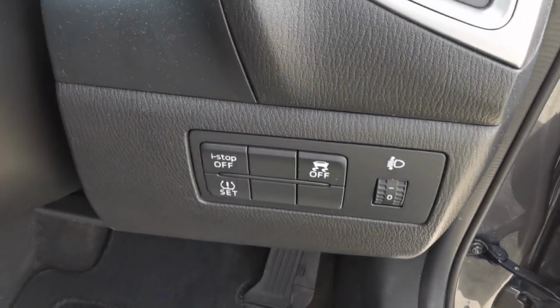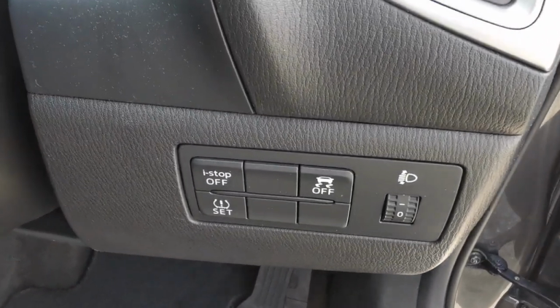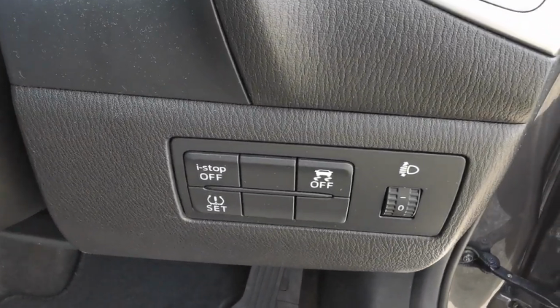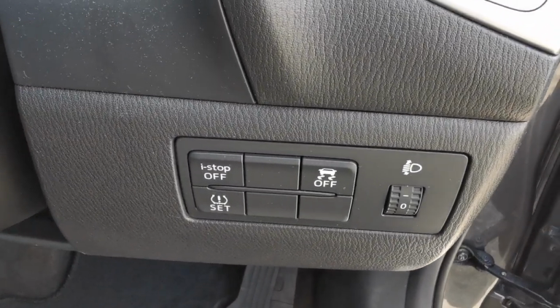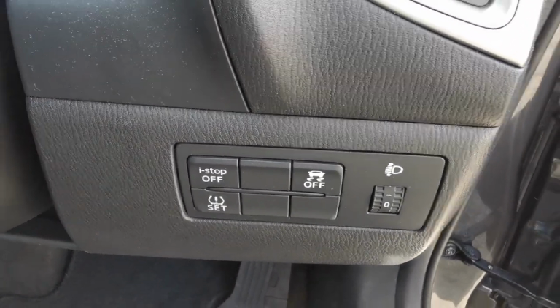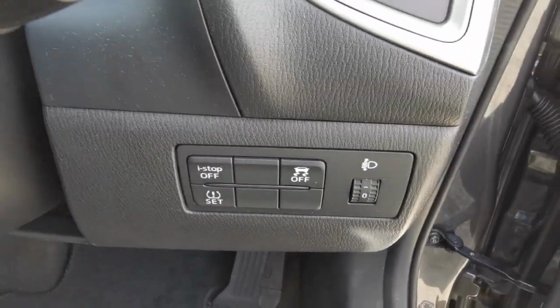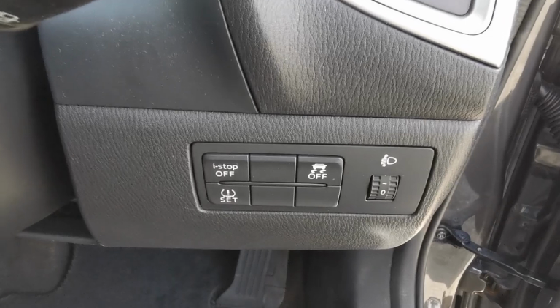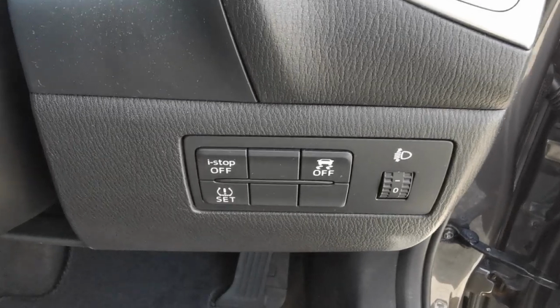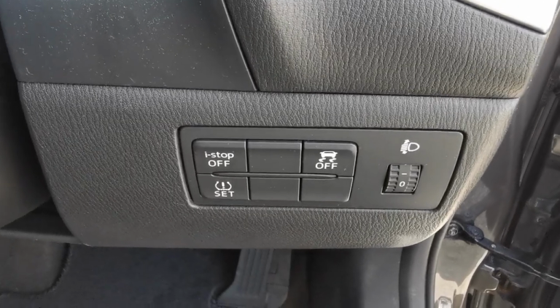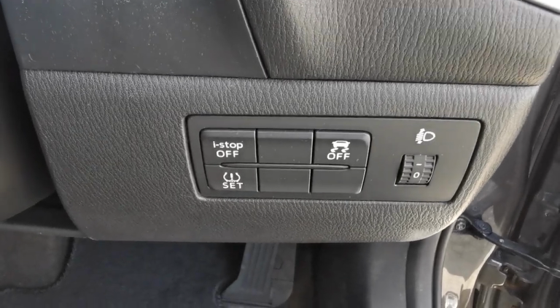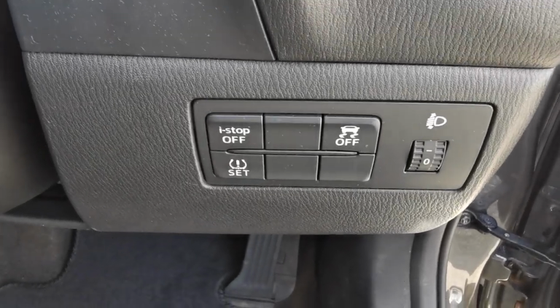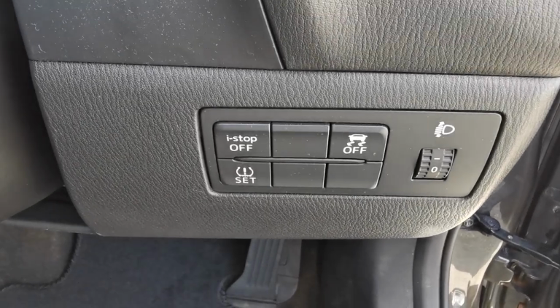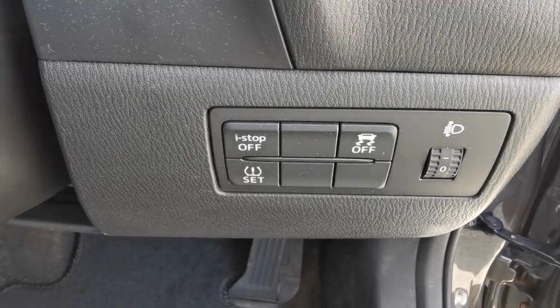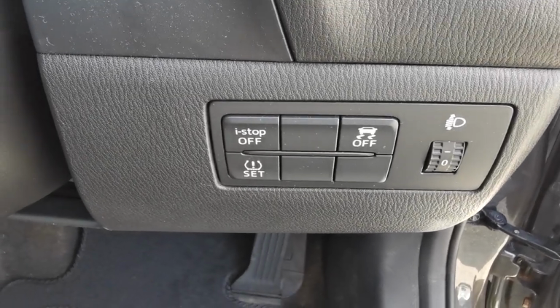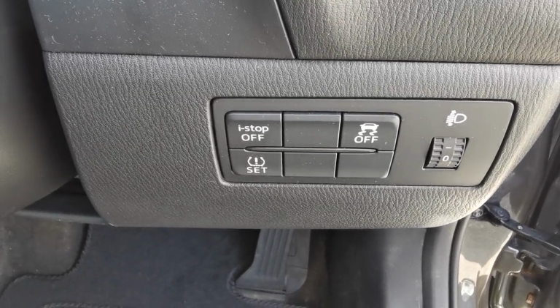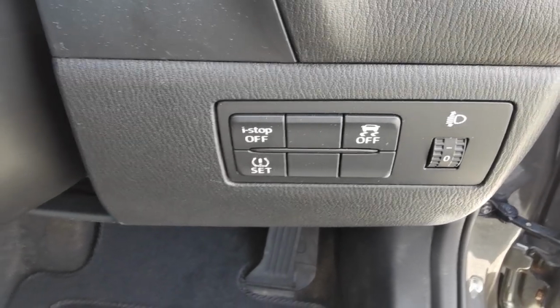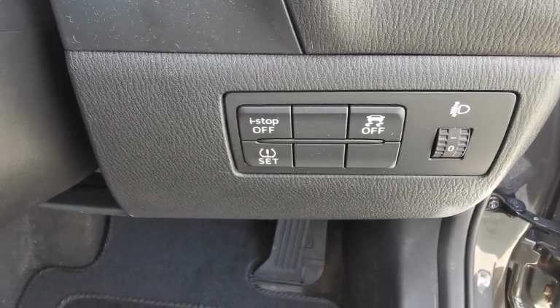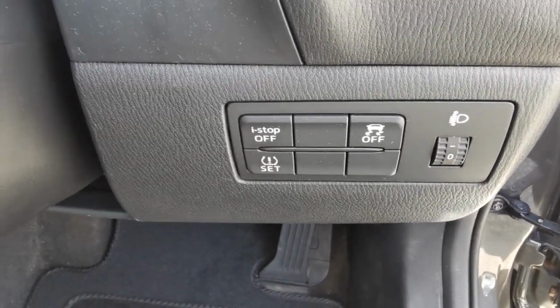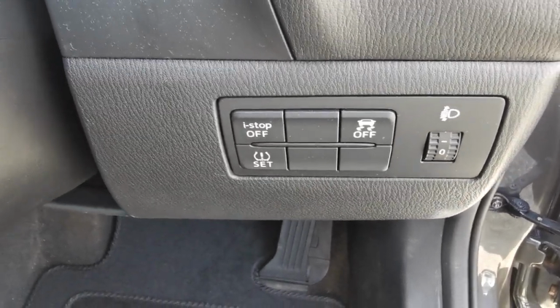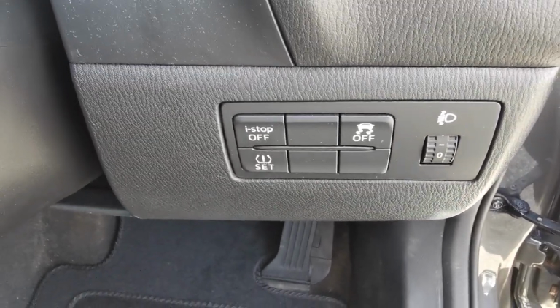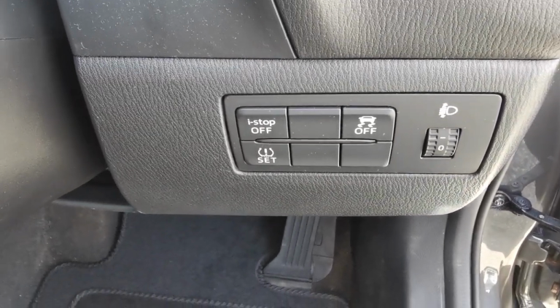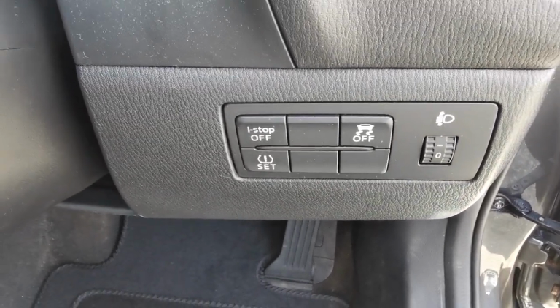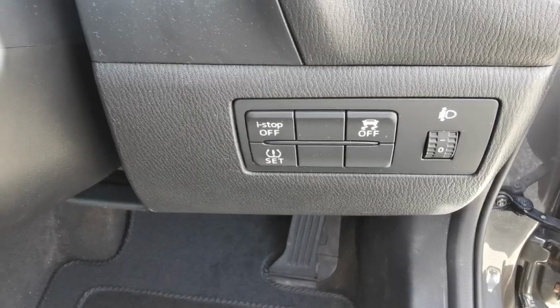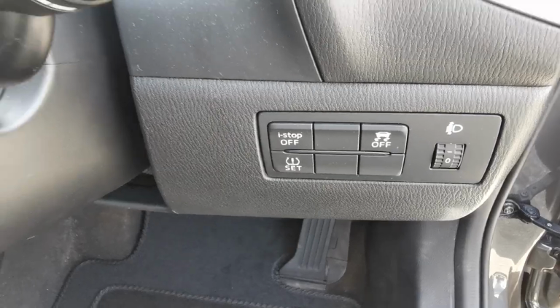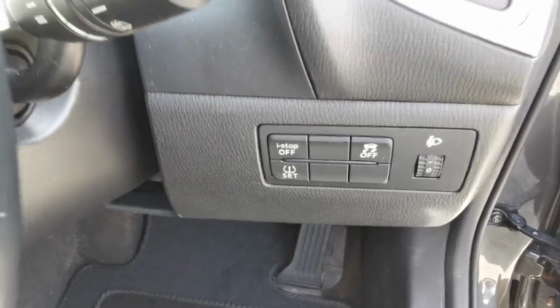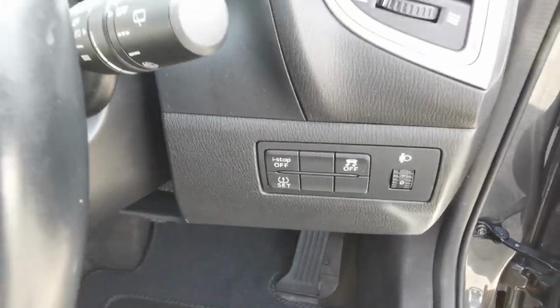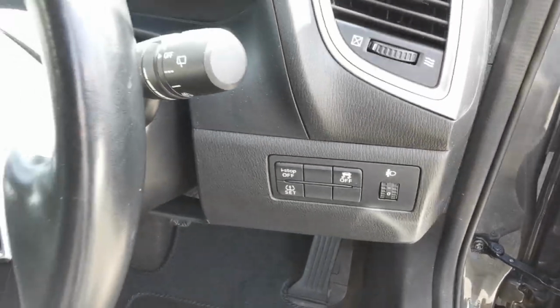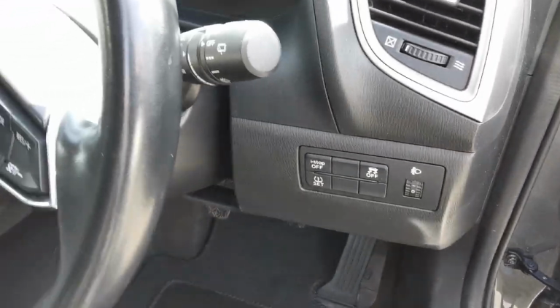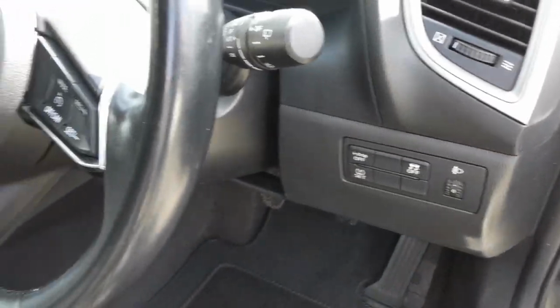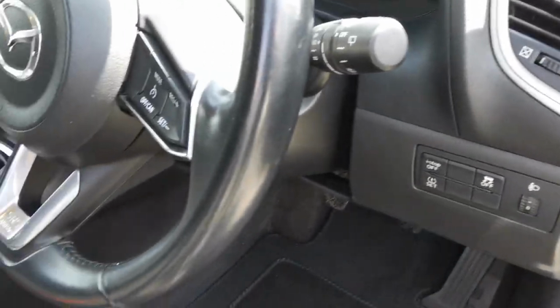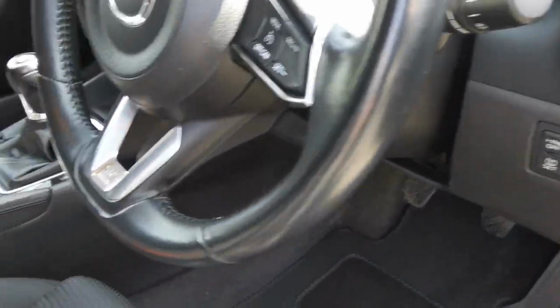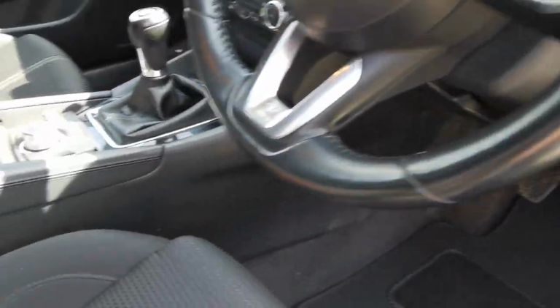On the dashboard you've got controls for the stop-start deactivation switch, you can reset the tyre pressure monitors, and you've also got the traction control which you can turn off.